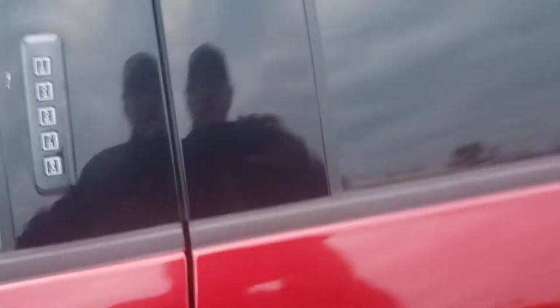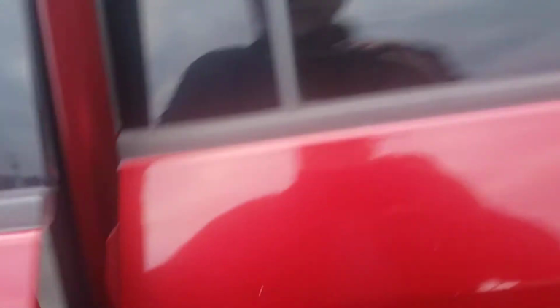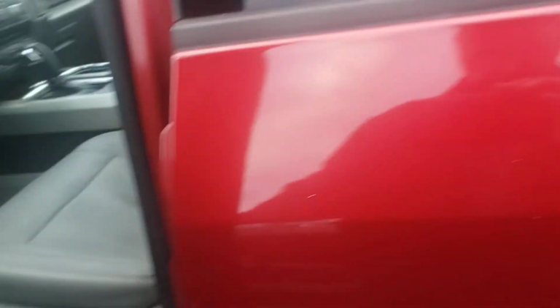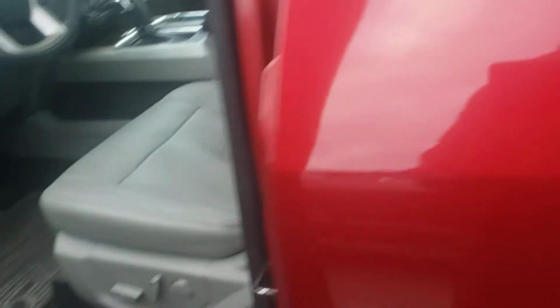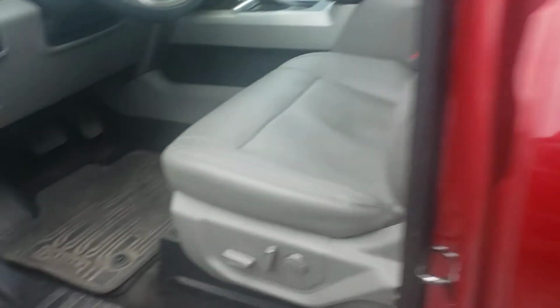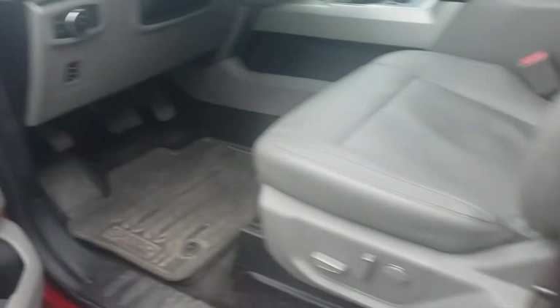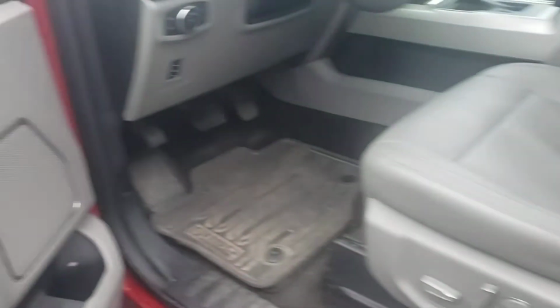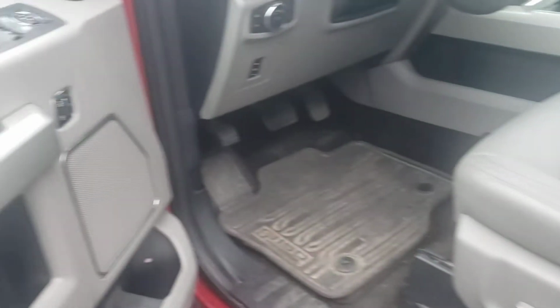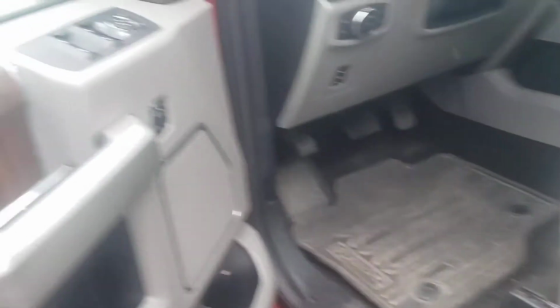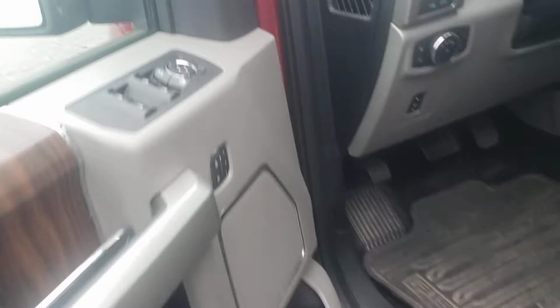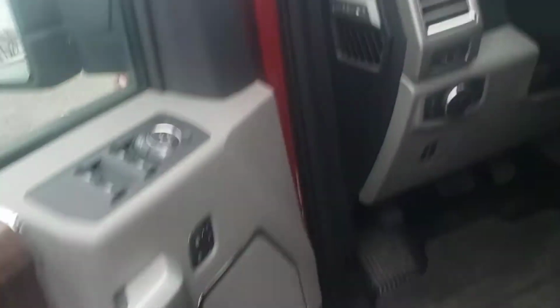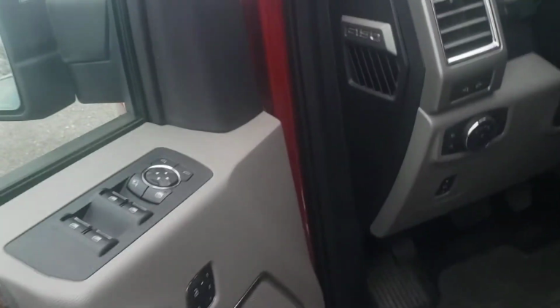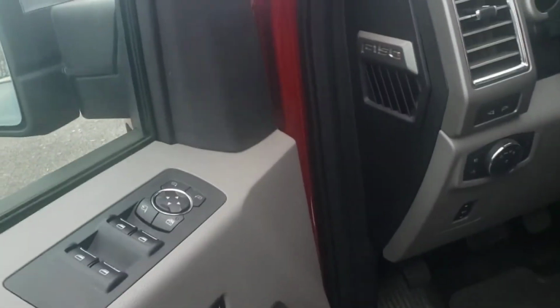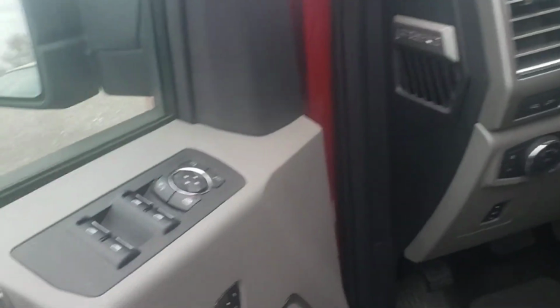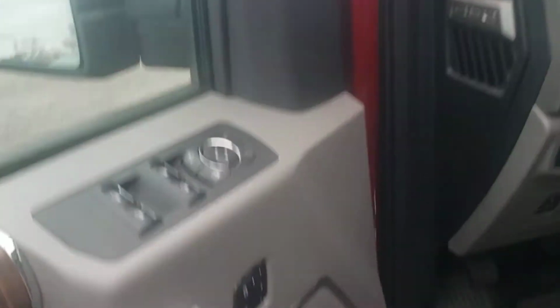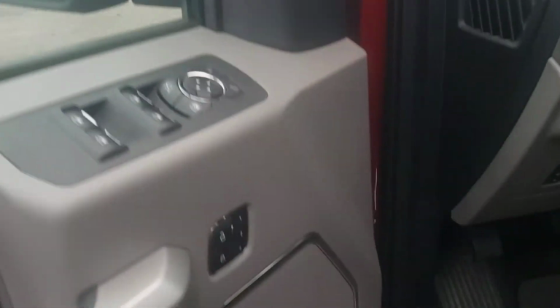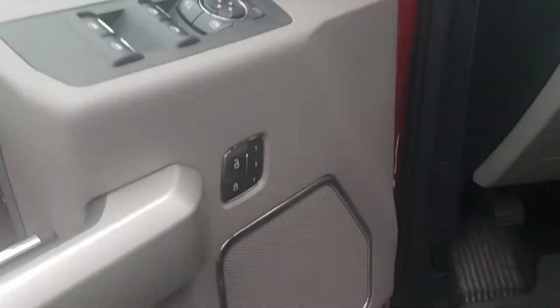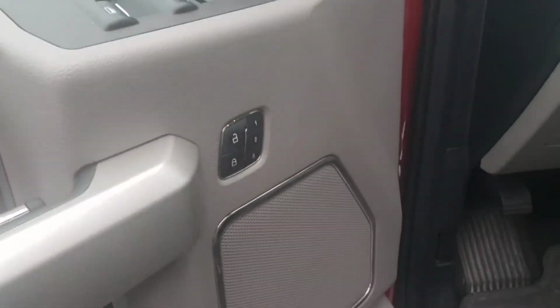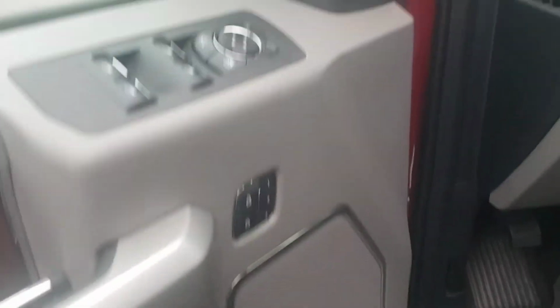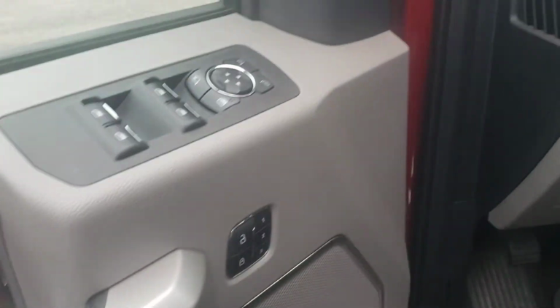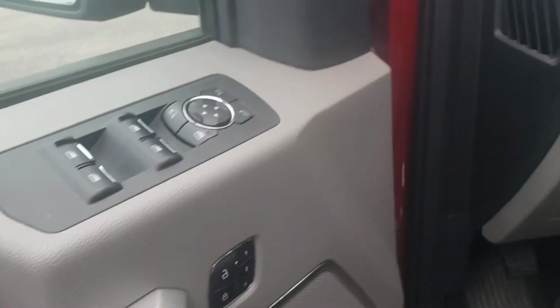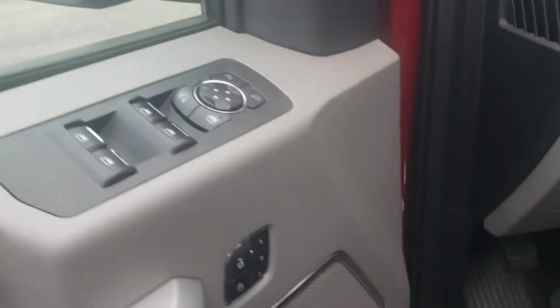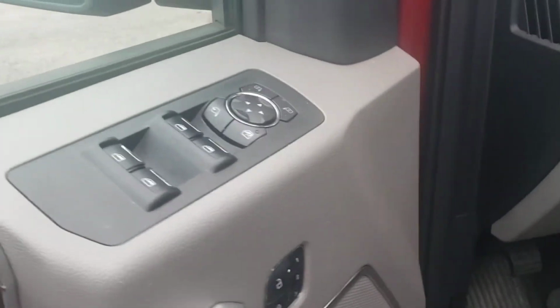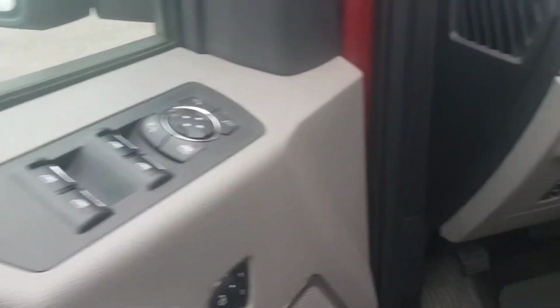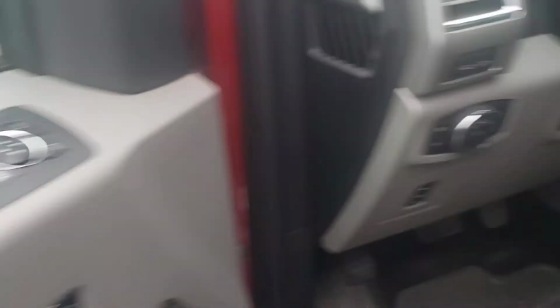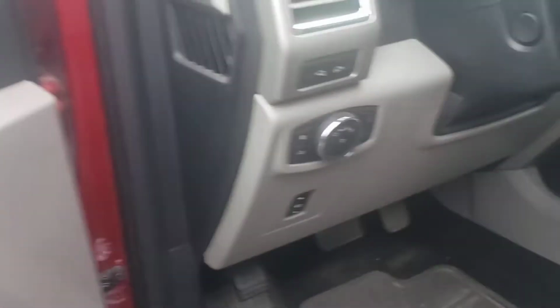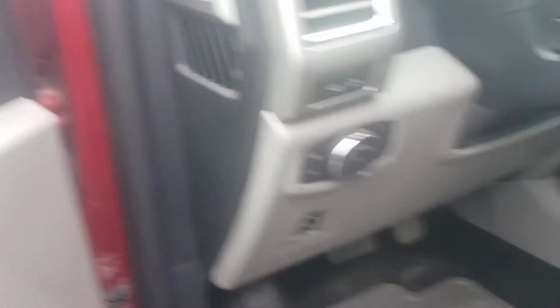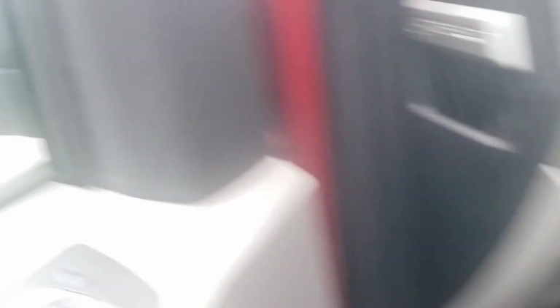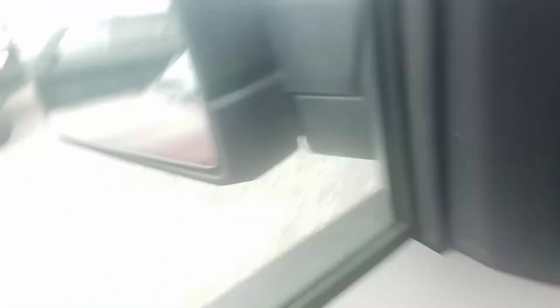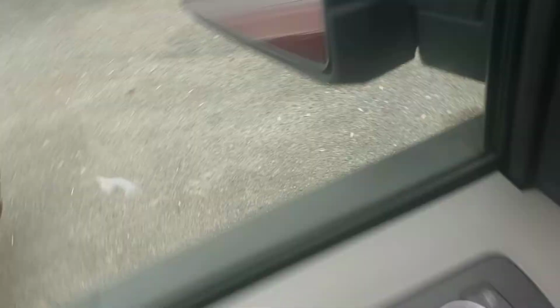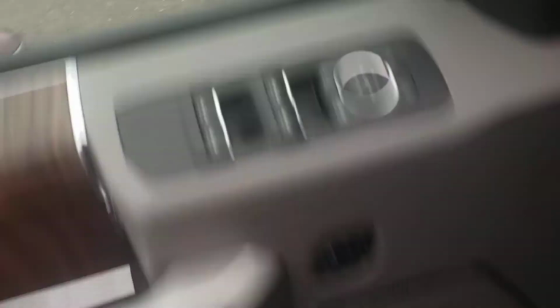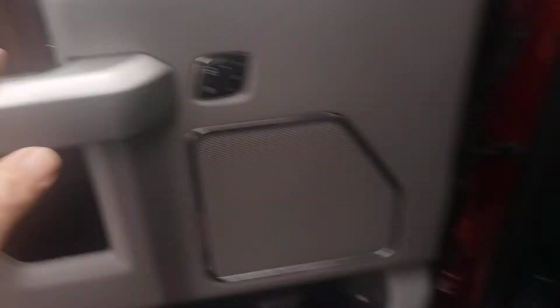Keyless entry — we've got the door code. It's got the Sony sound system, memory seats, and pedal extenders.